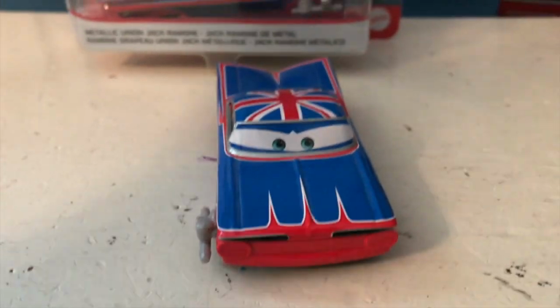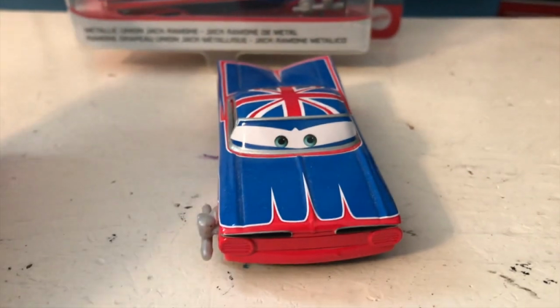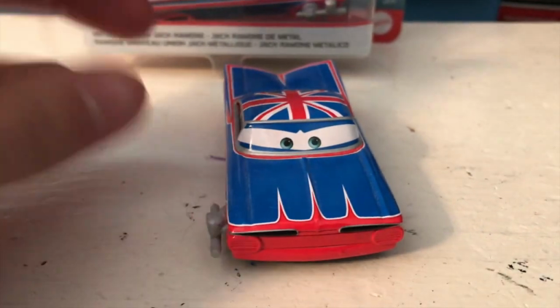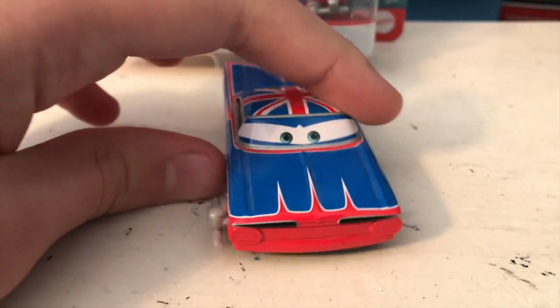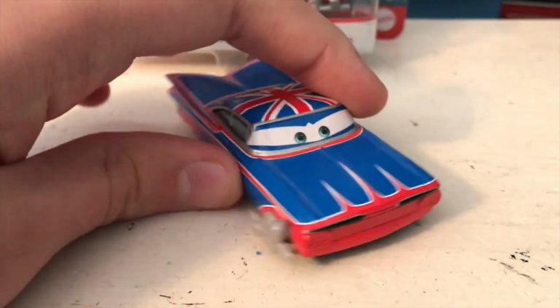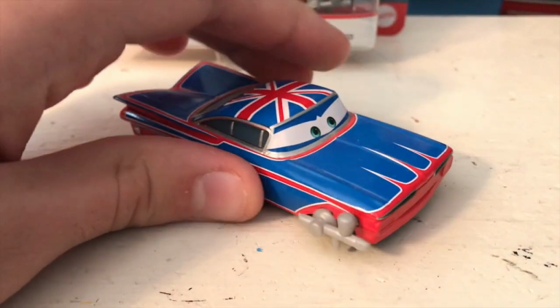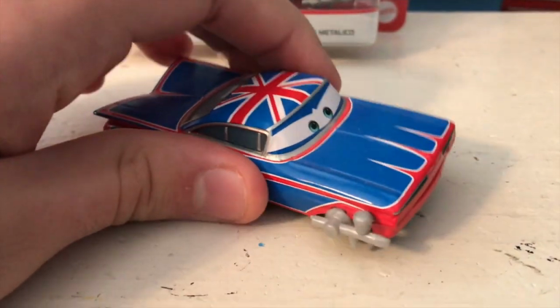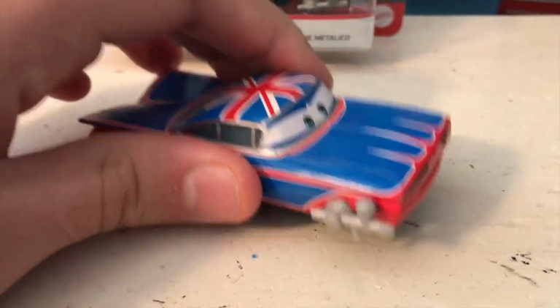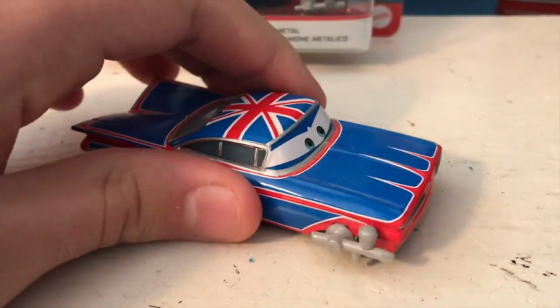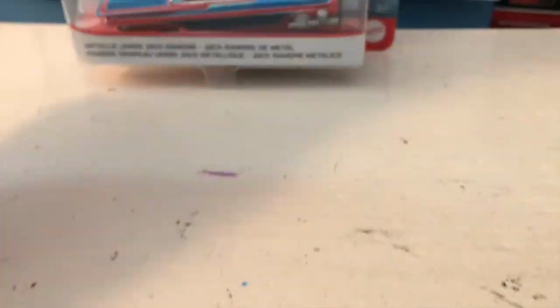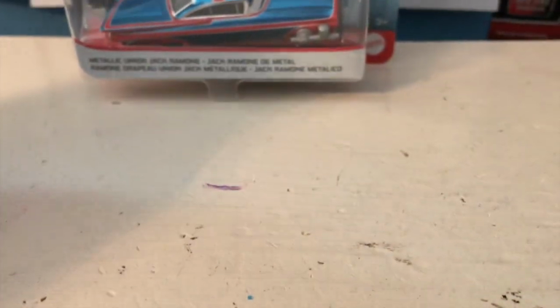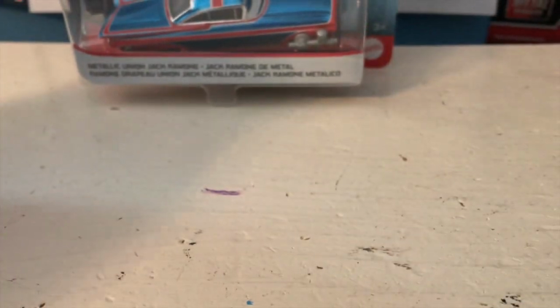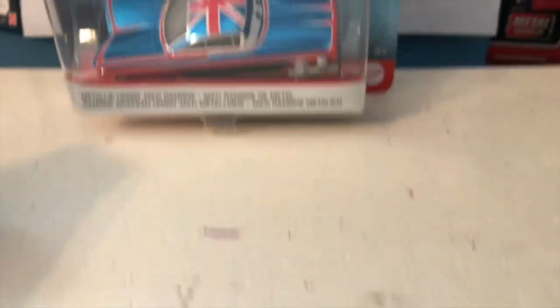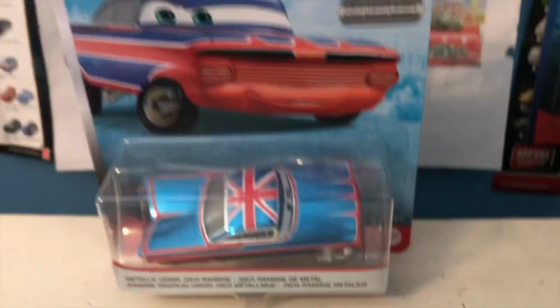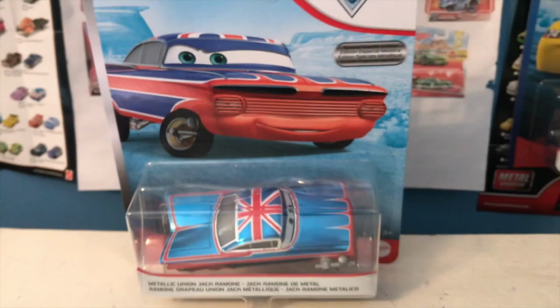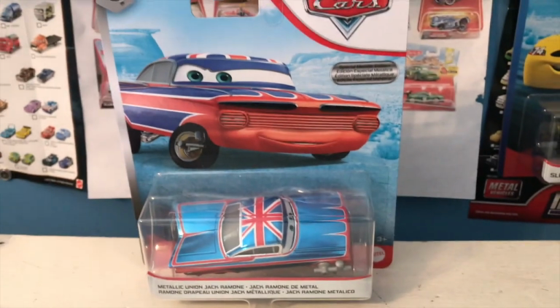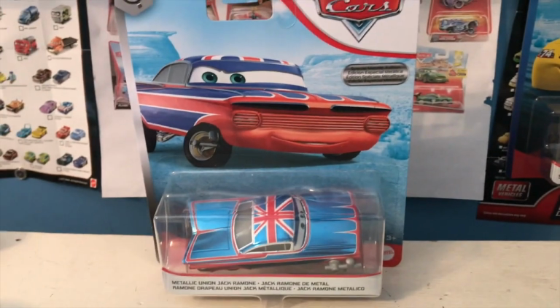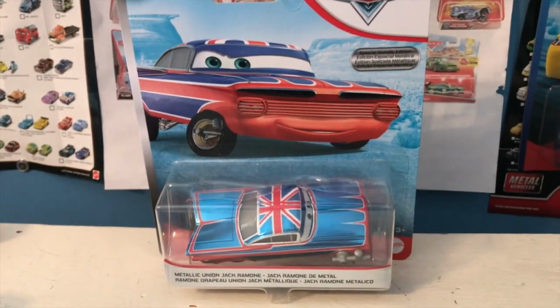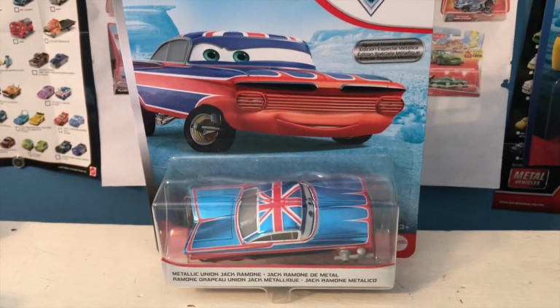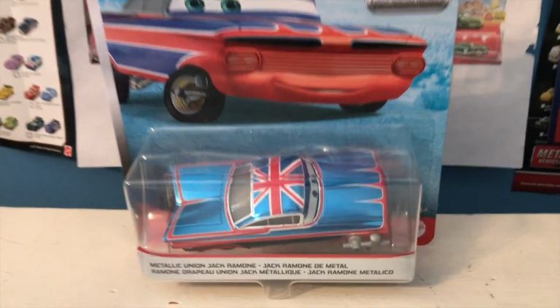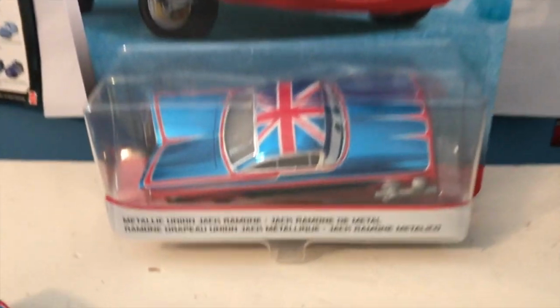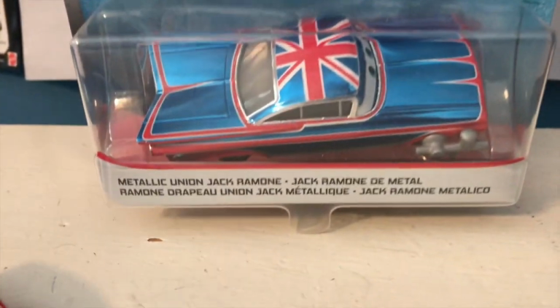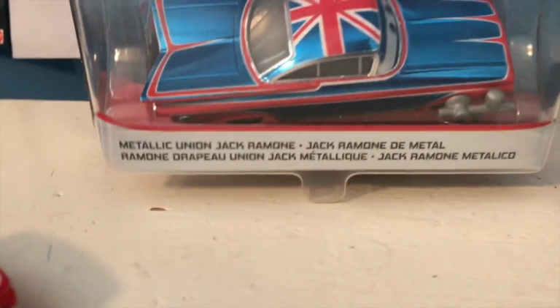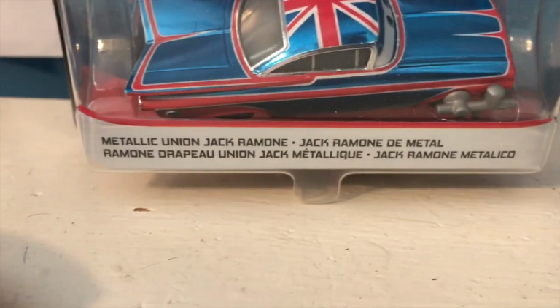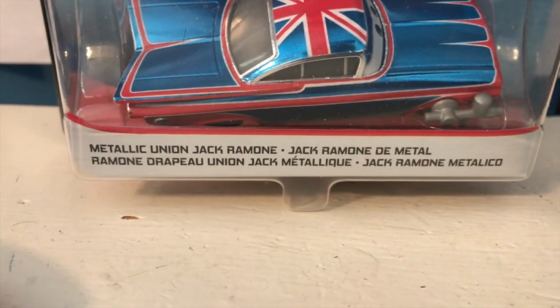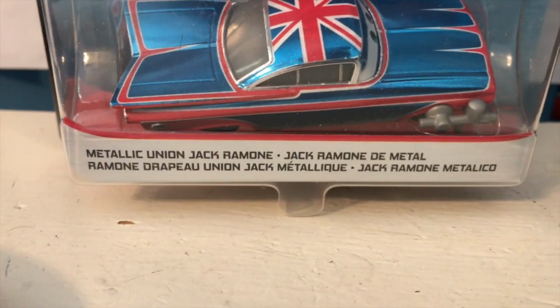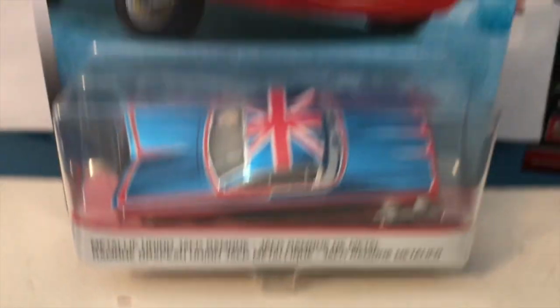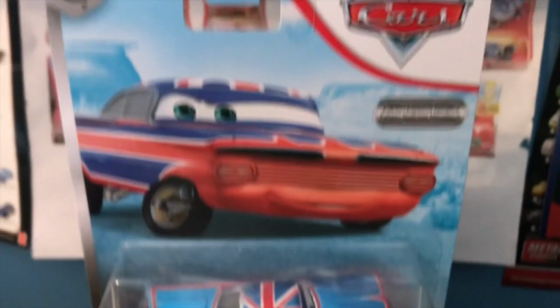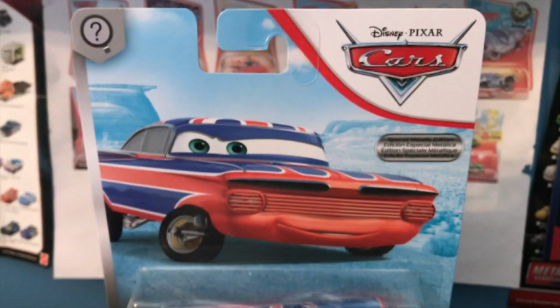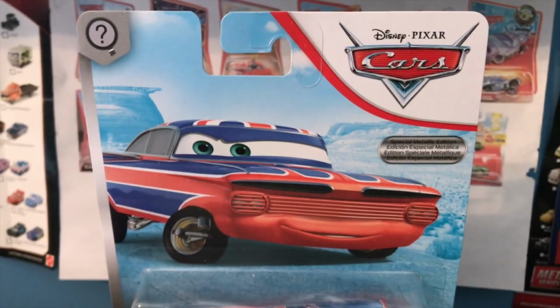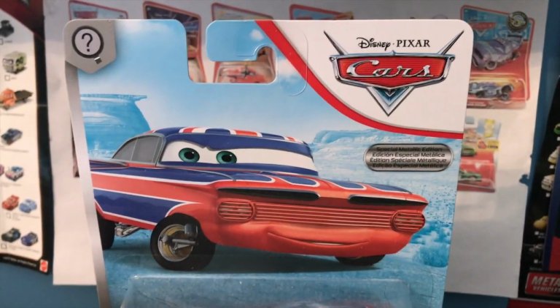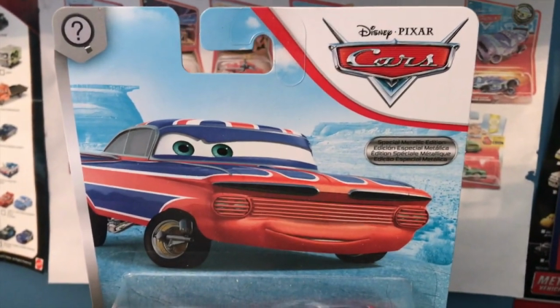I just wanted to get that out of the way before I started today's review. Hello everybody, welcome back to yet another review. Today we're going to be taking a look at Metallic Union Jack Ramone from the Scavenger Hunt series.